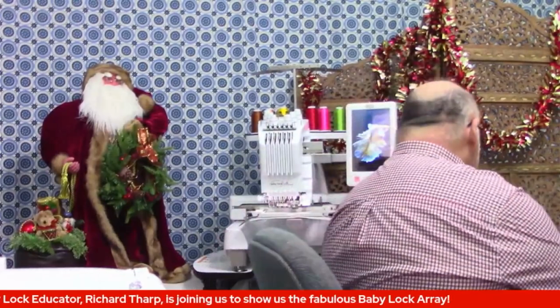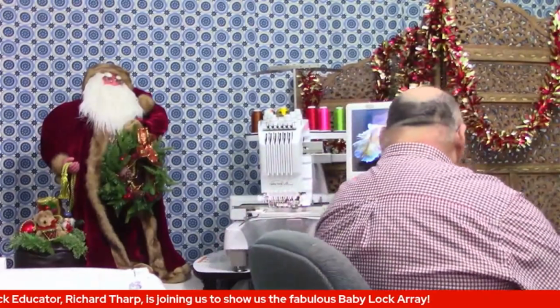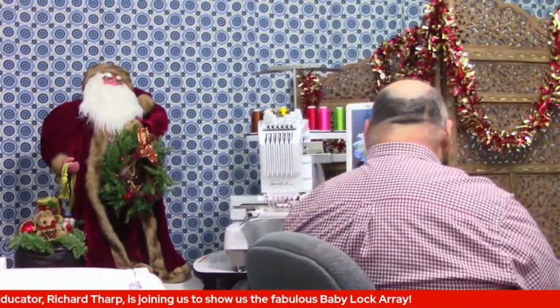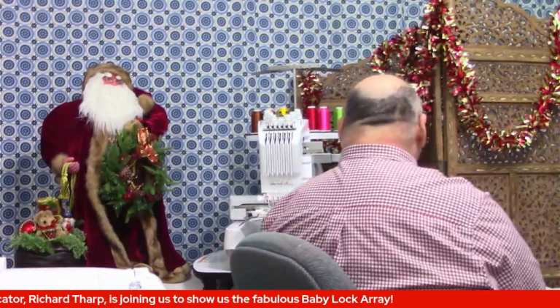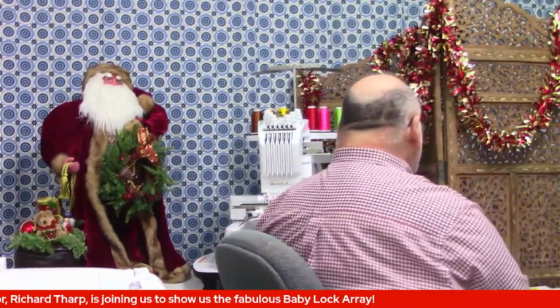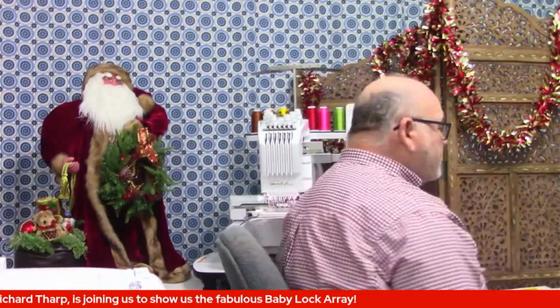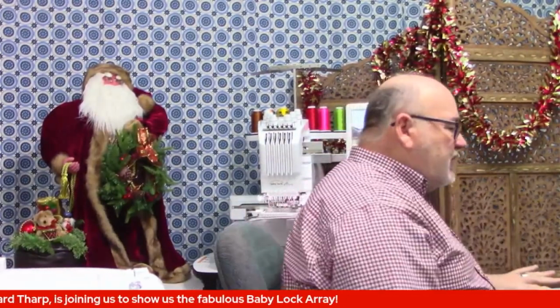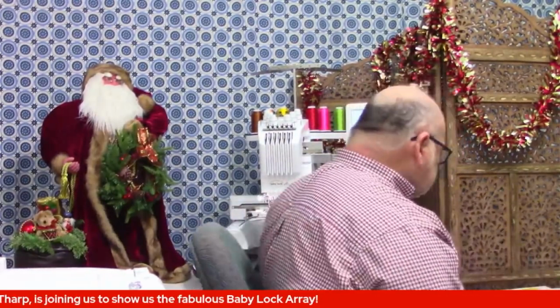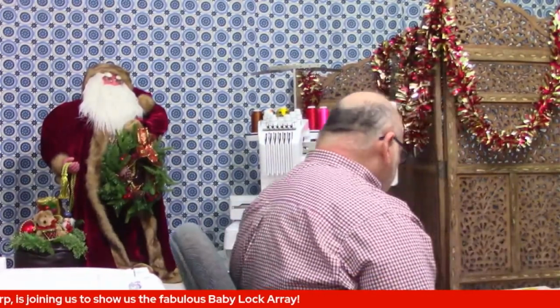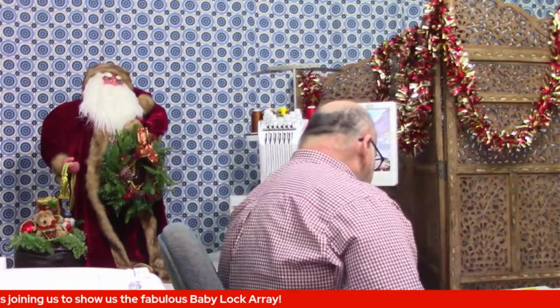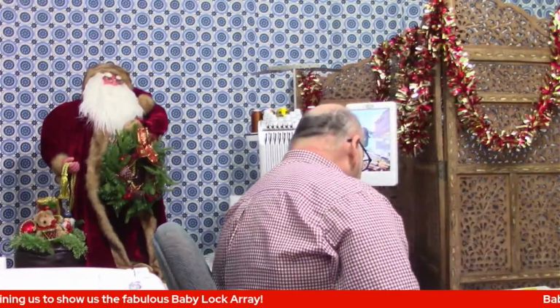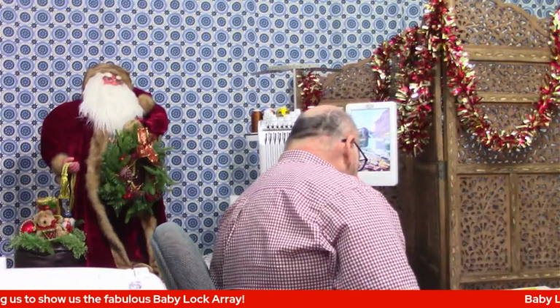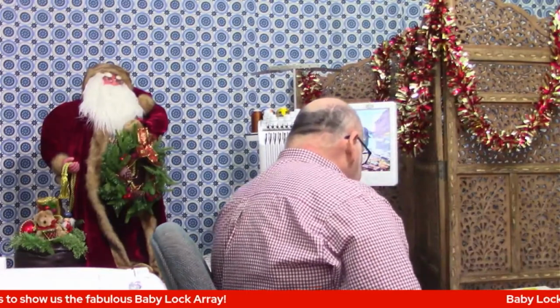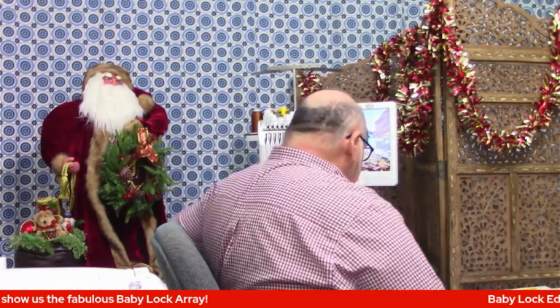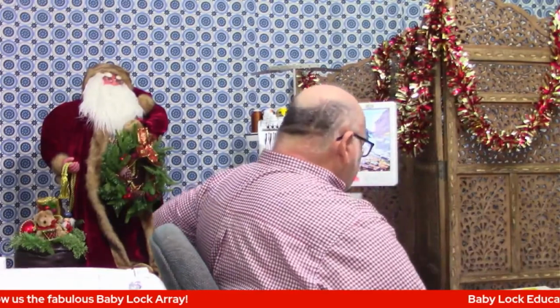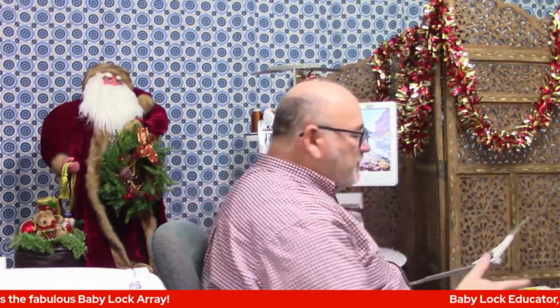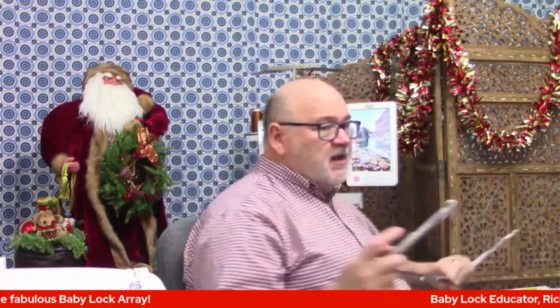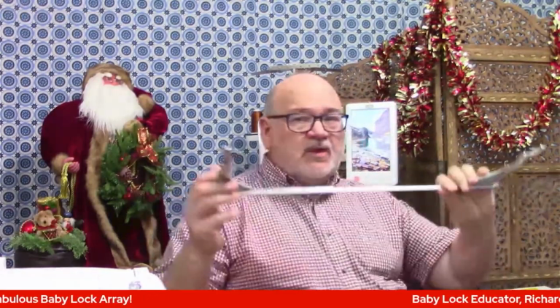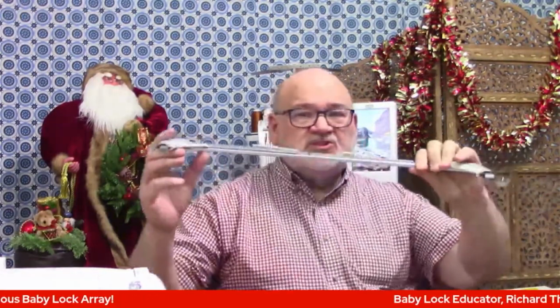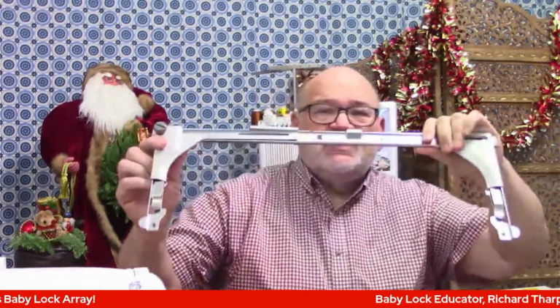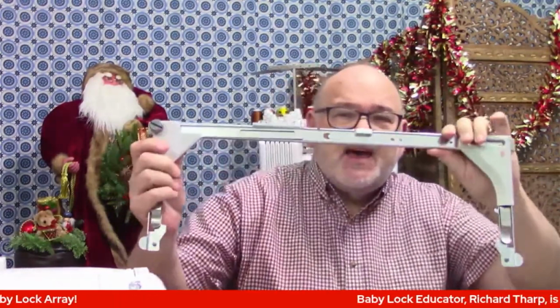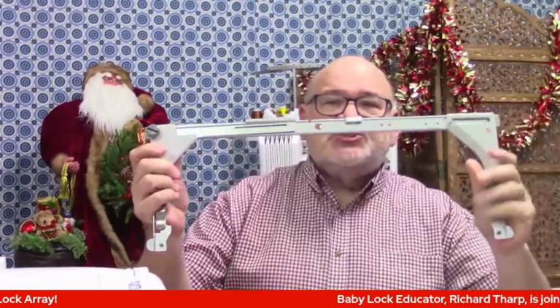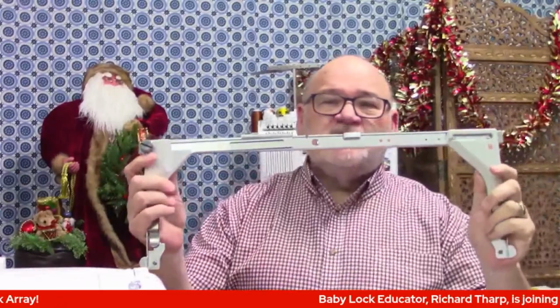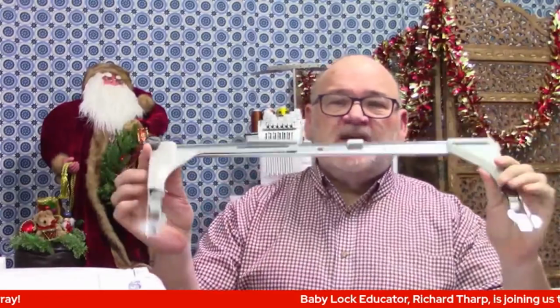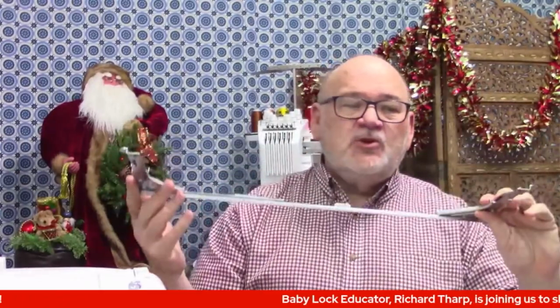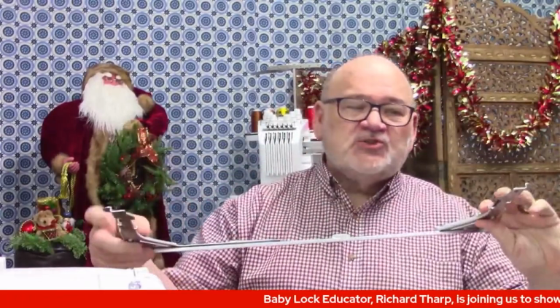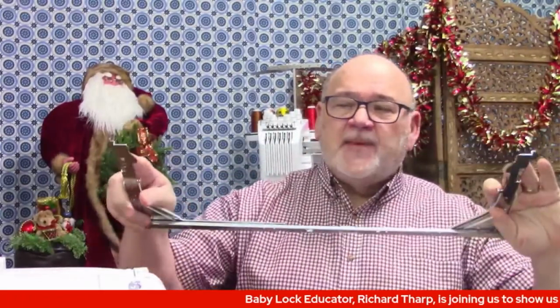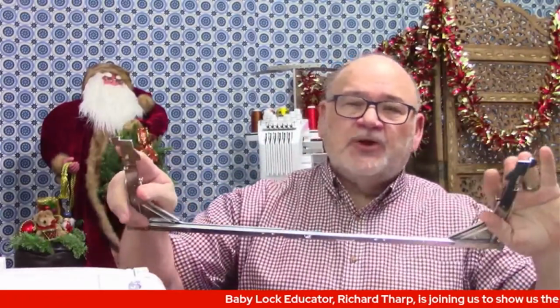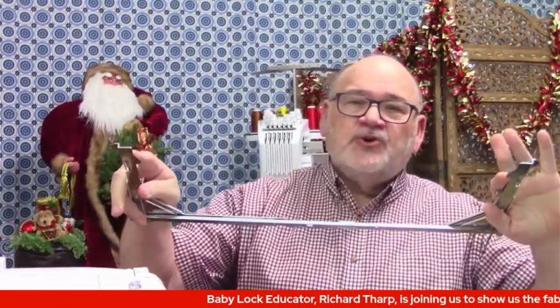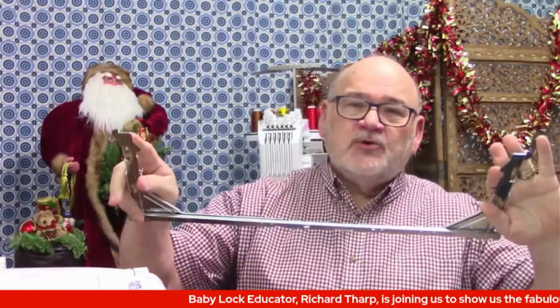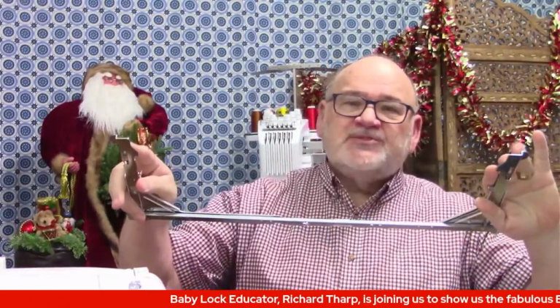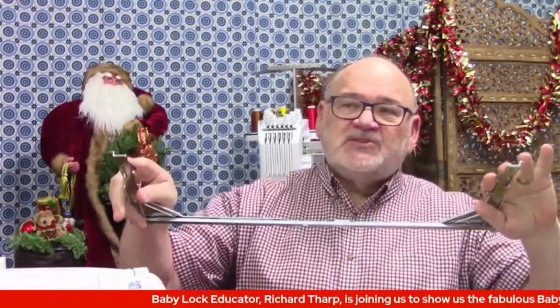It also comes with what's called a frame — it actually has two frames with it. These attach to the machine and then you can swap out your different hoops on these frames.